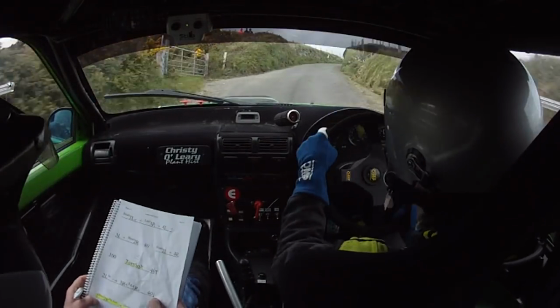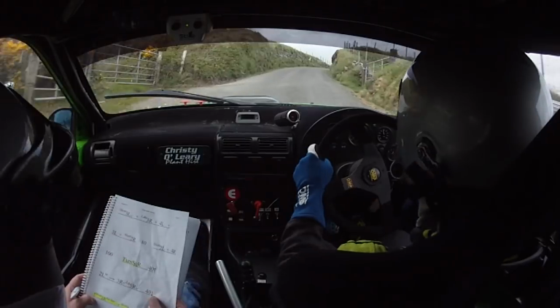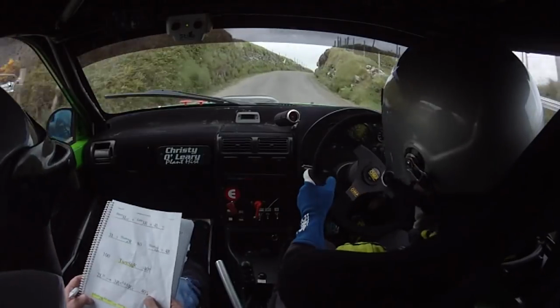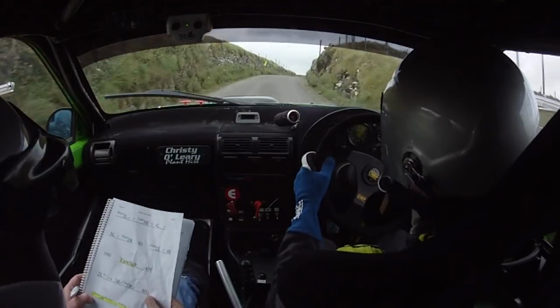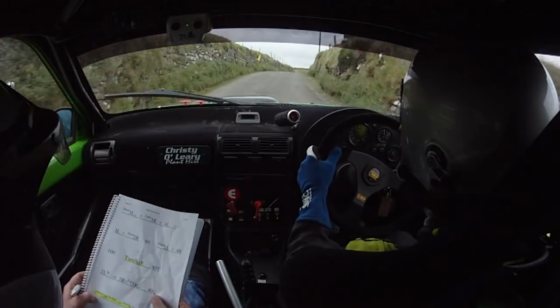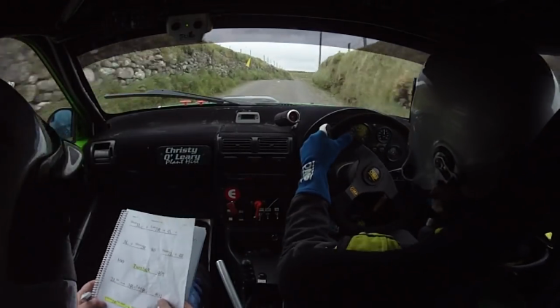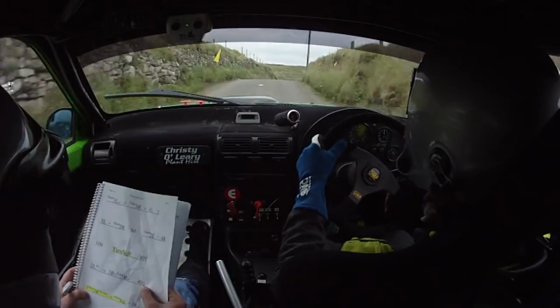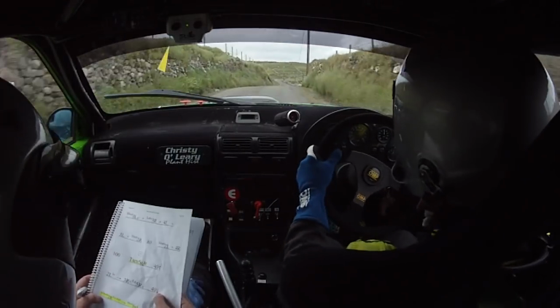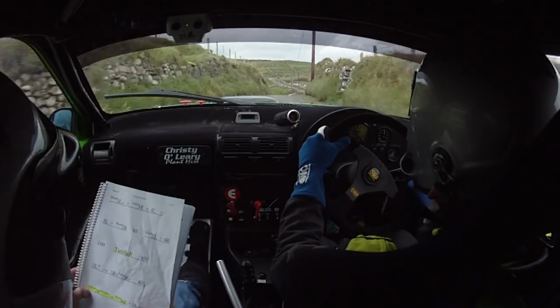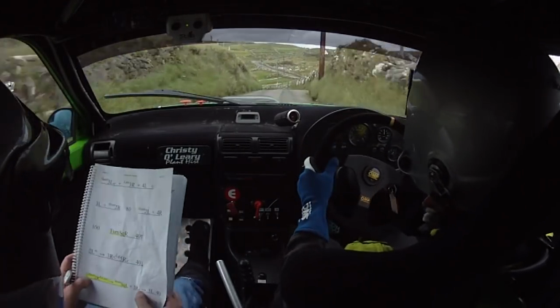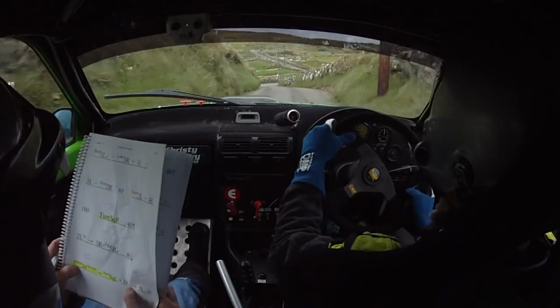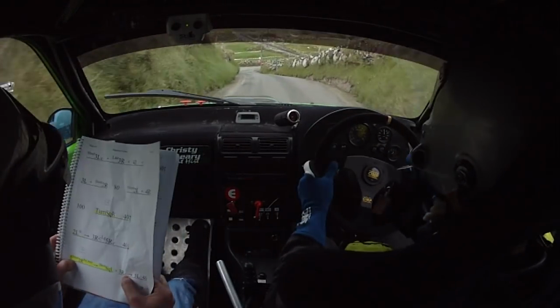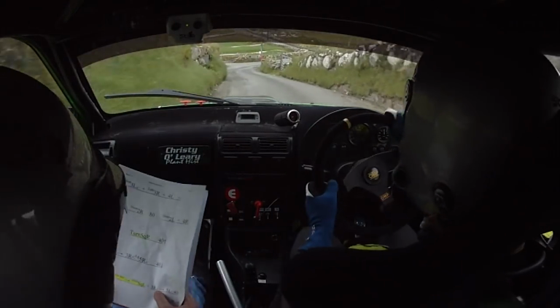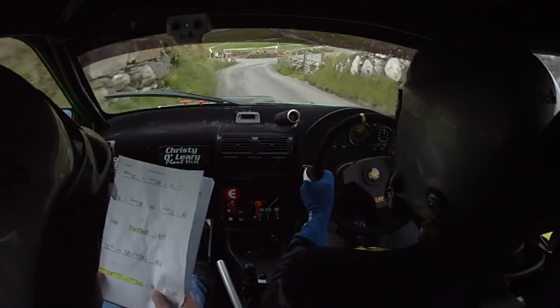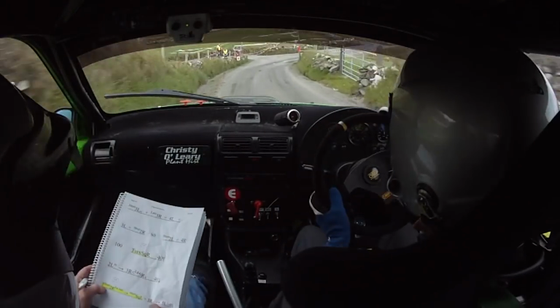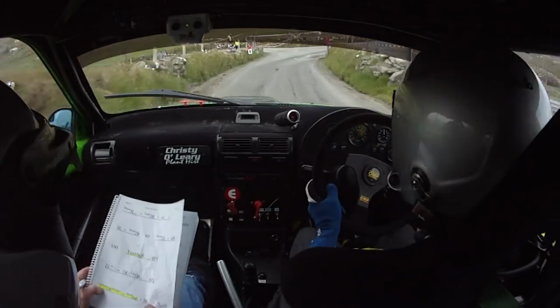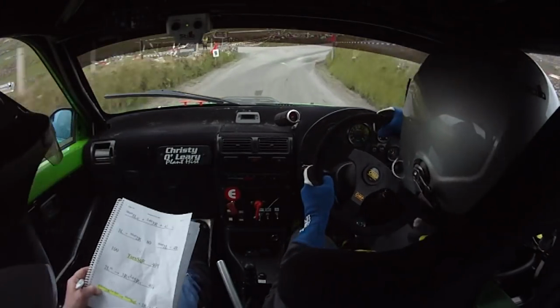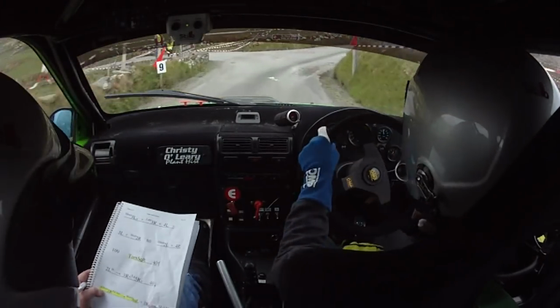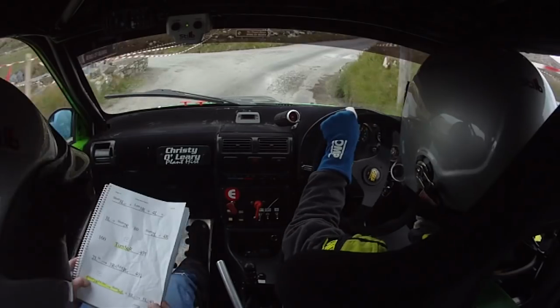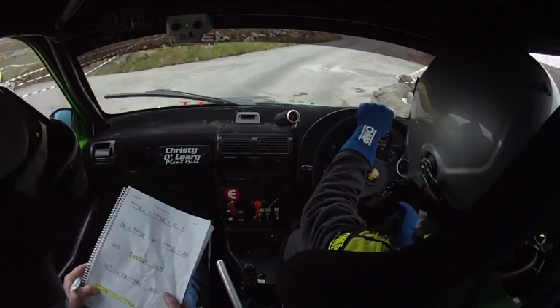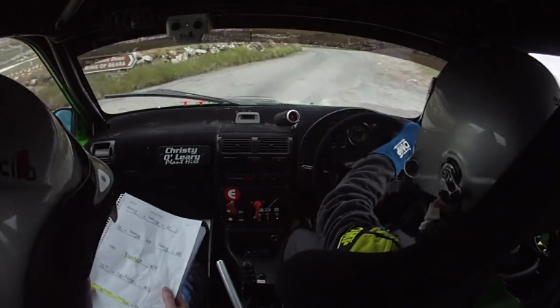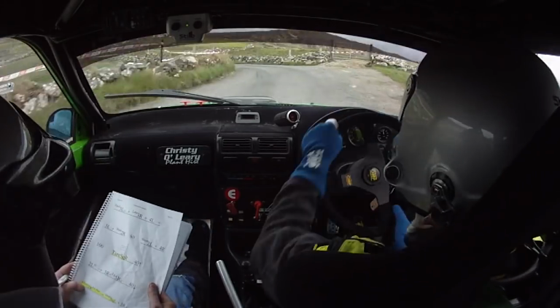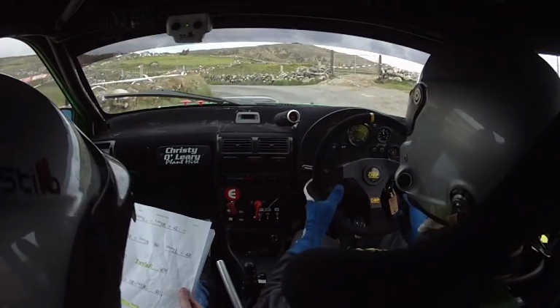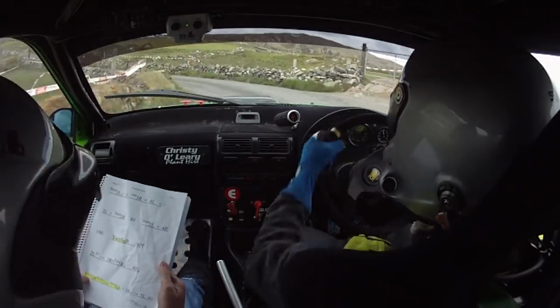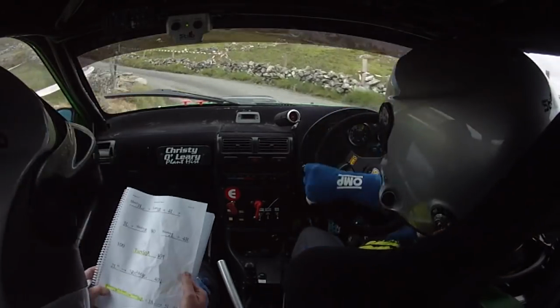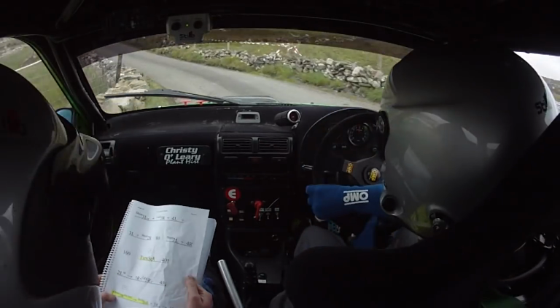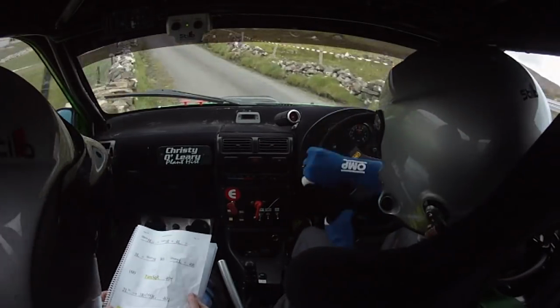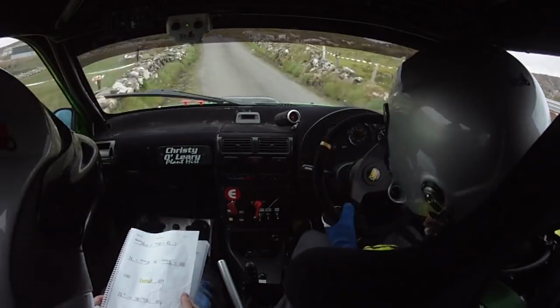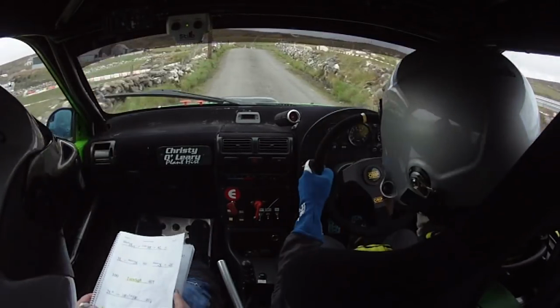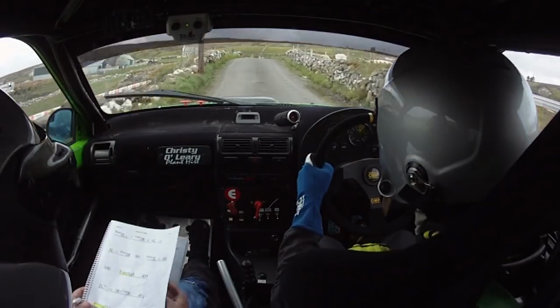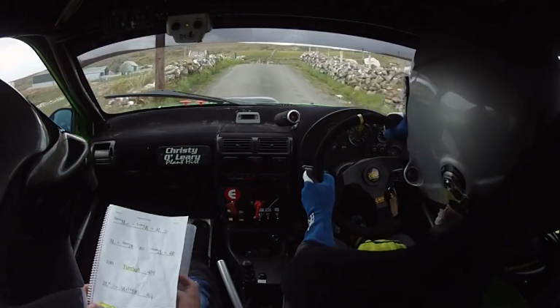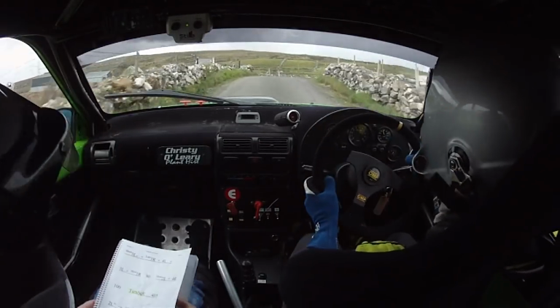40 up to a 2 left in, 2 left in, into 3 right, opens long 5 right over crest. Opens 5 right over crest, 40 down to caution, short 2 right into short square left. Into 3 right over crest into 5 left.